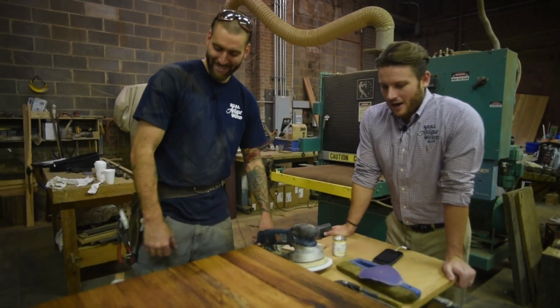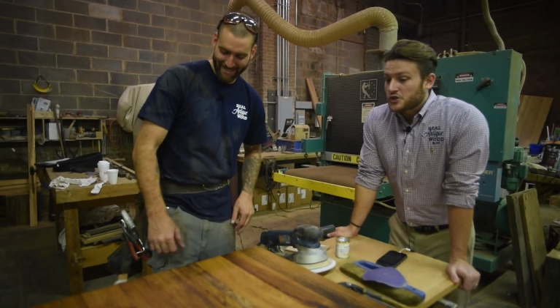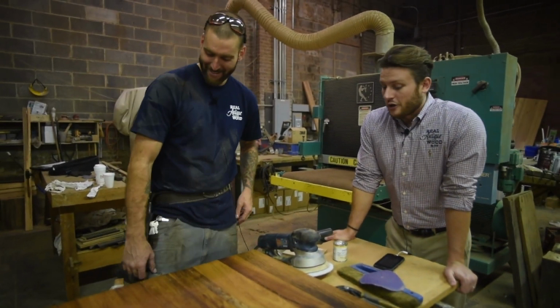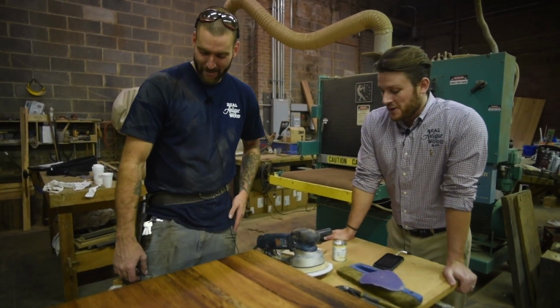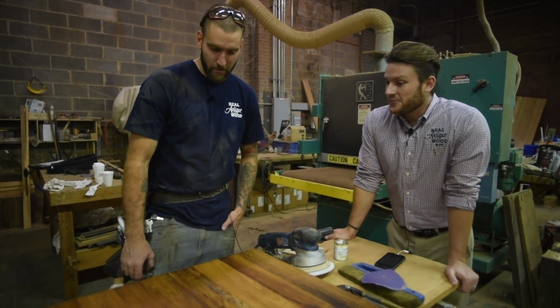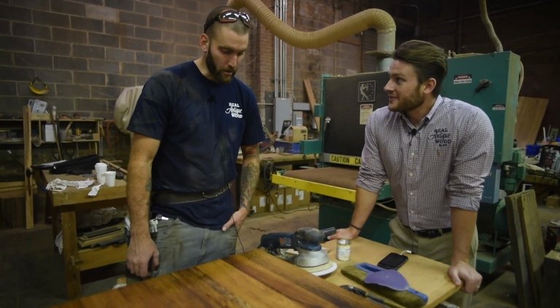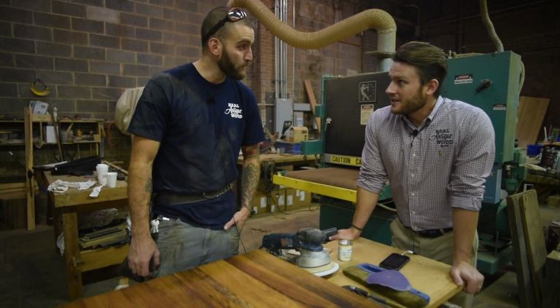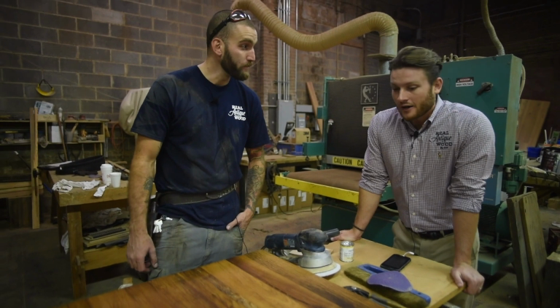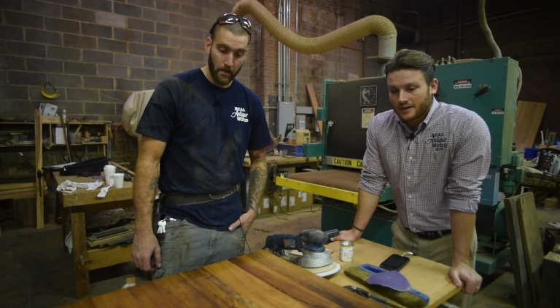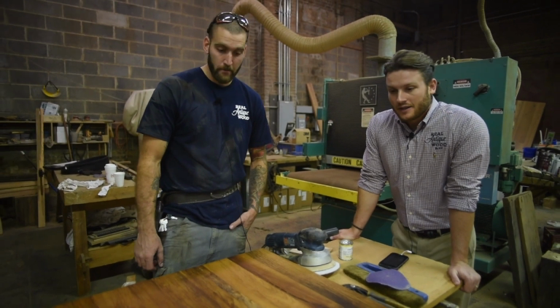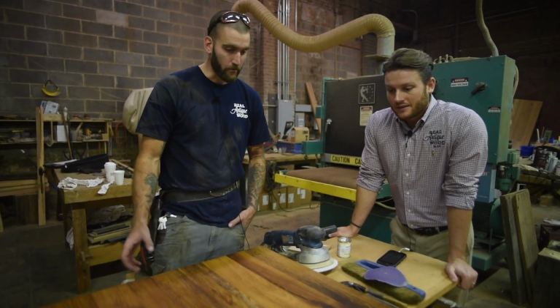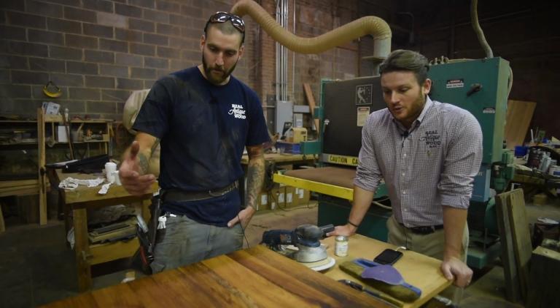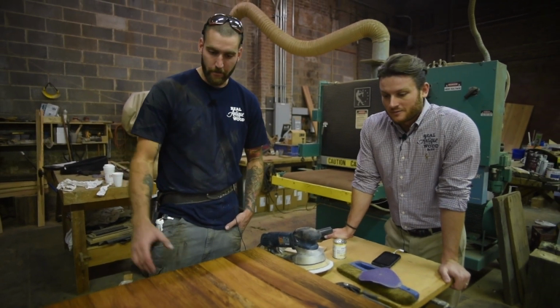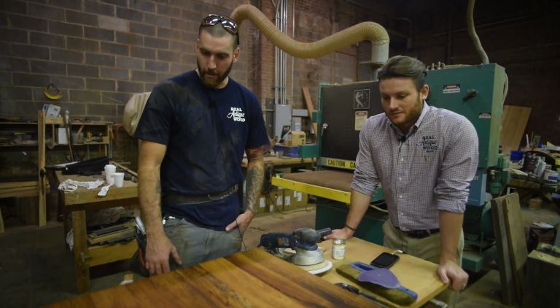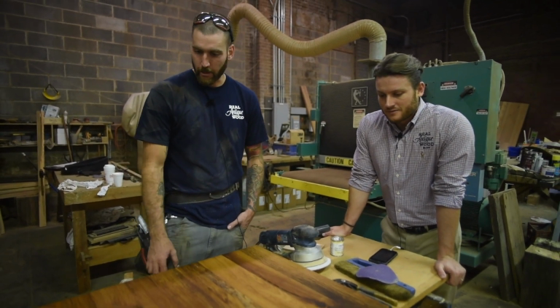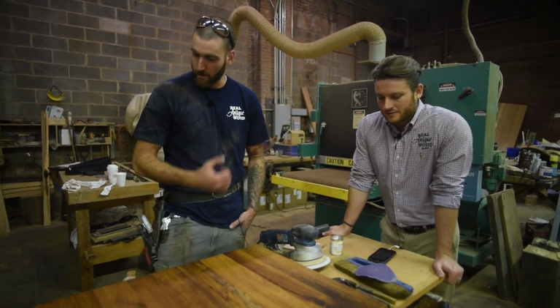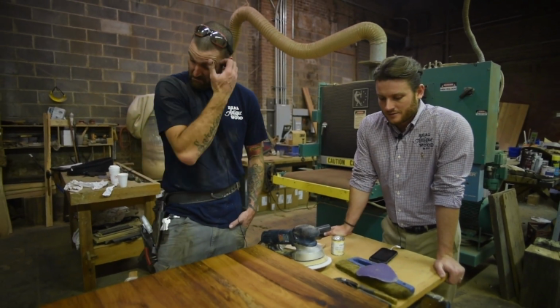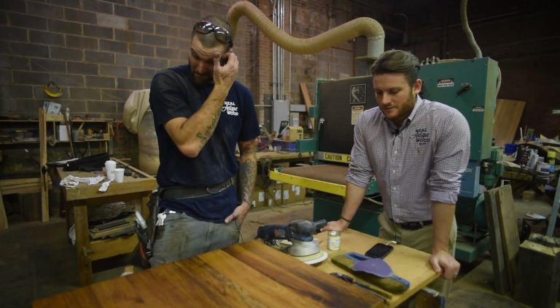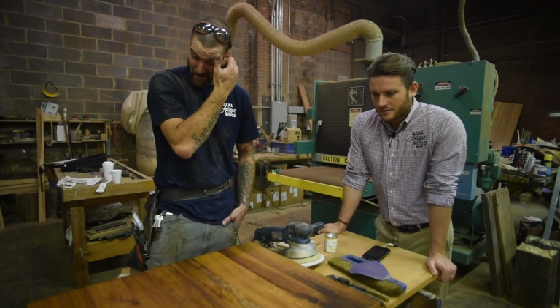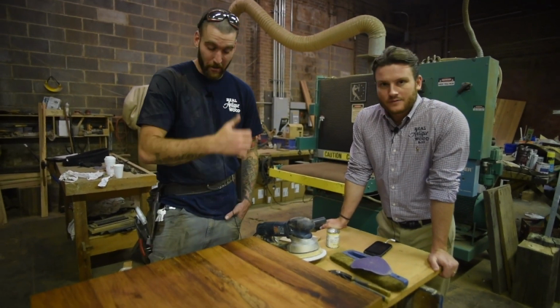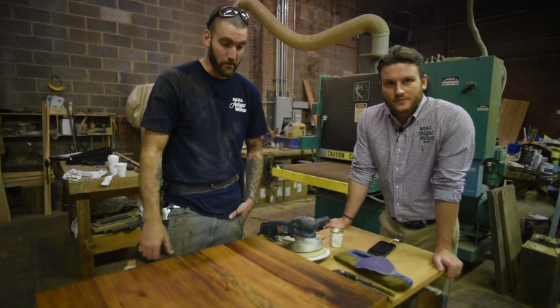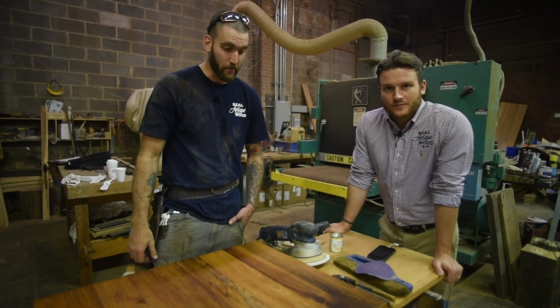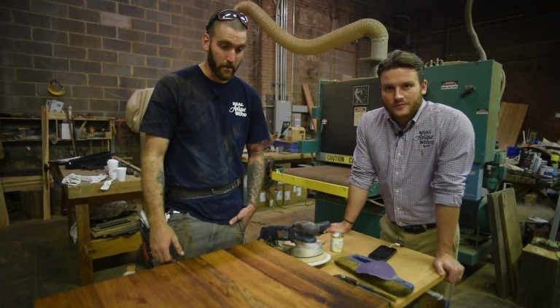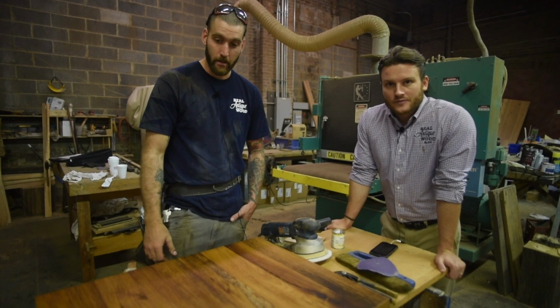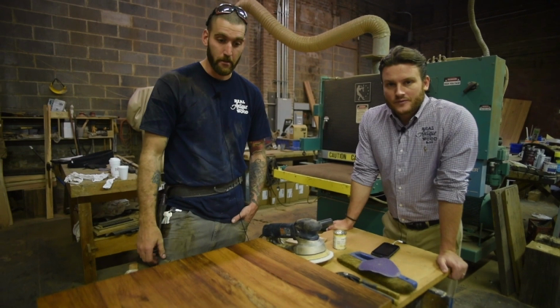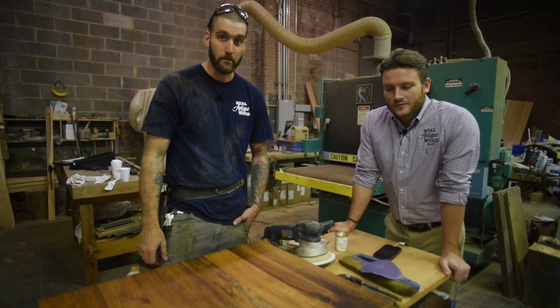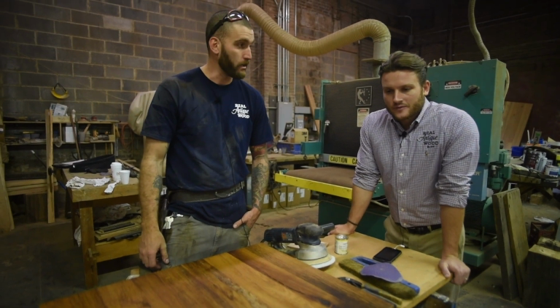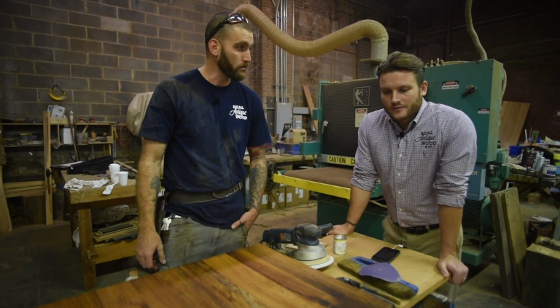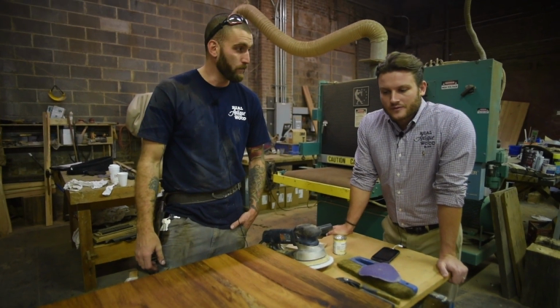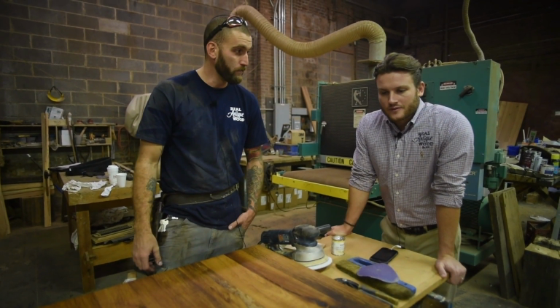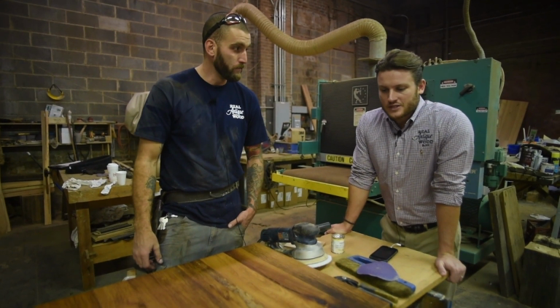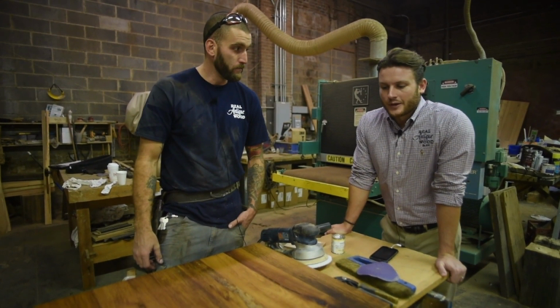And then two coats, right? Two coats. So we'll buff it off and let it dry. Craig's always good for an honest opinion, so we'll see how it holds up. Let's do it.